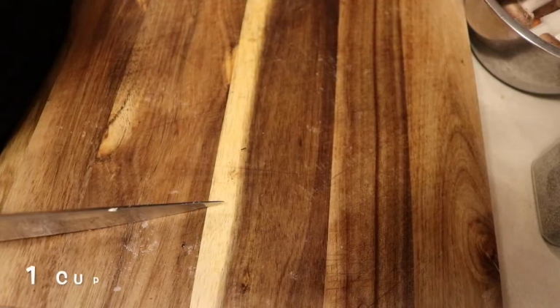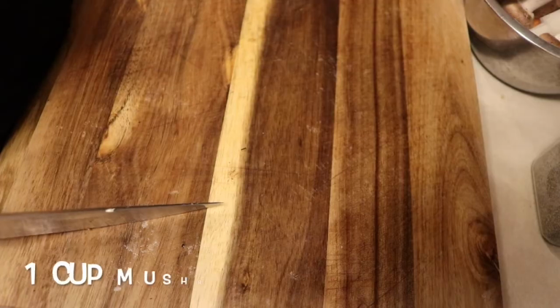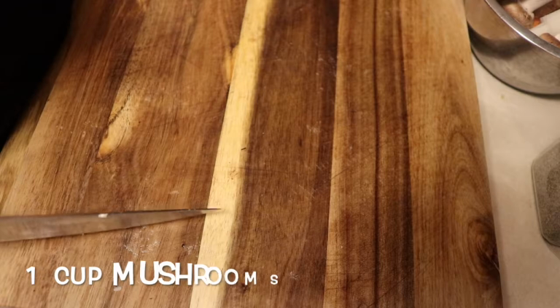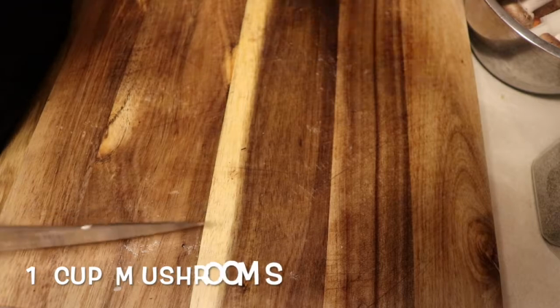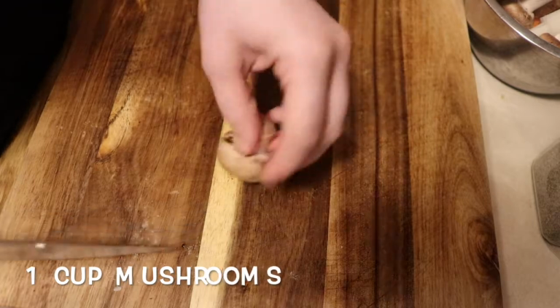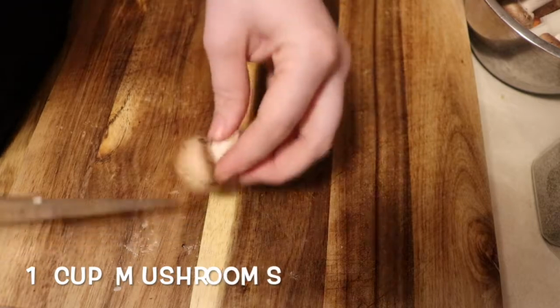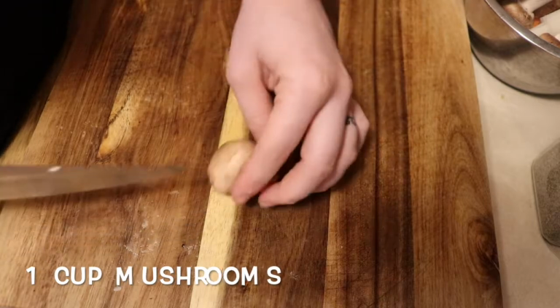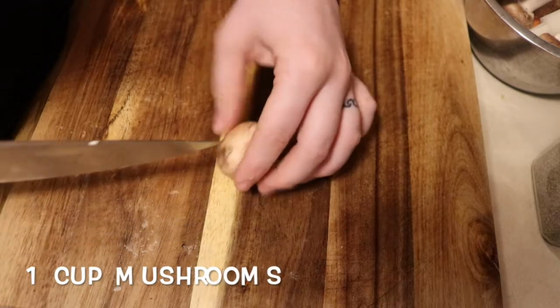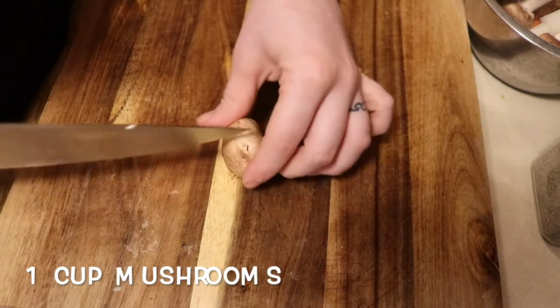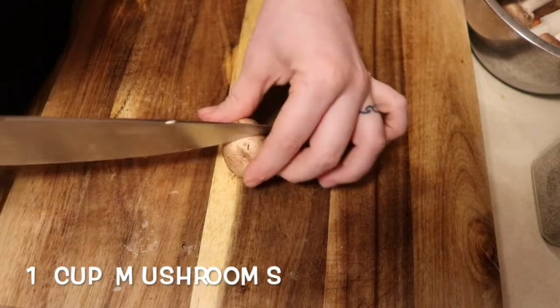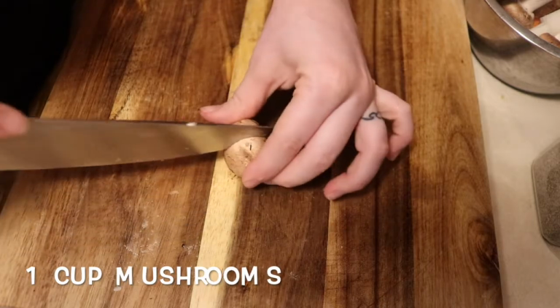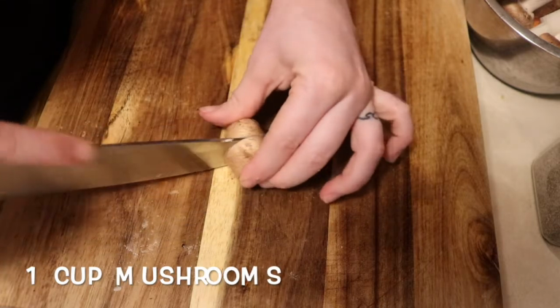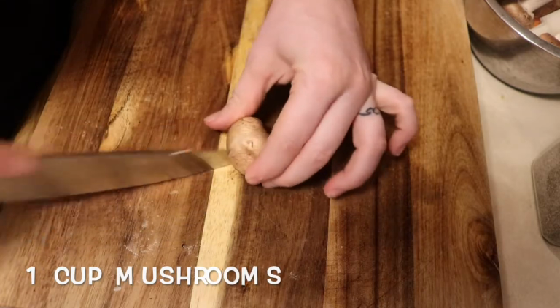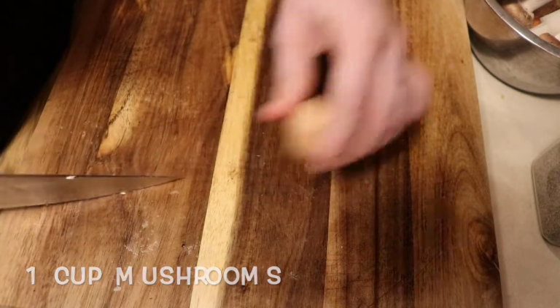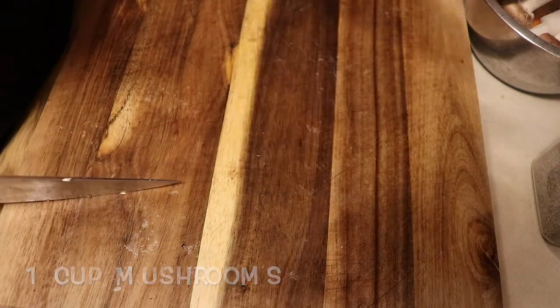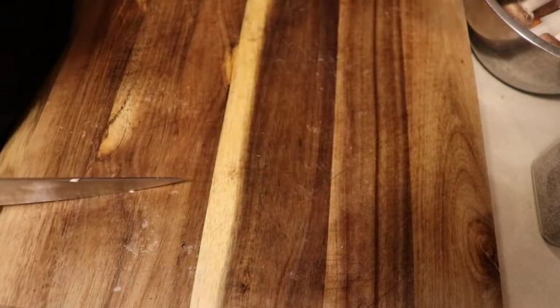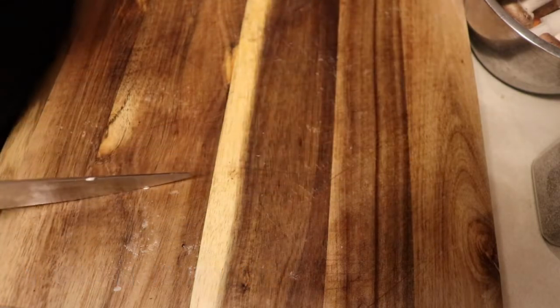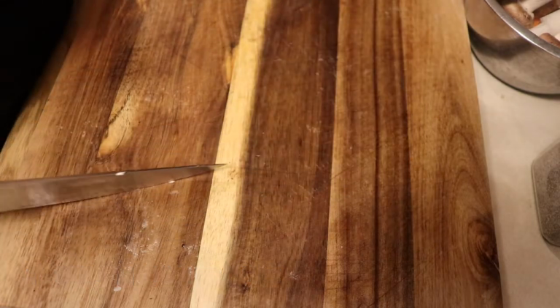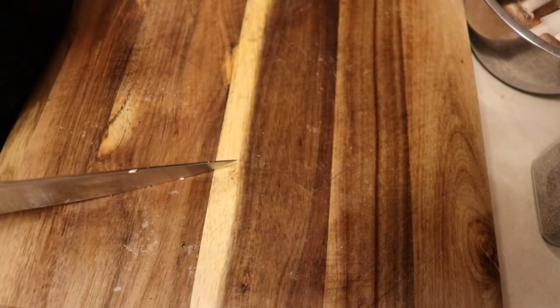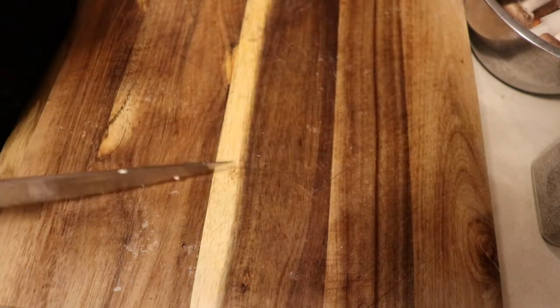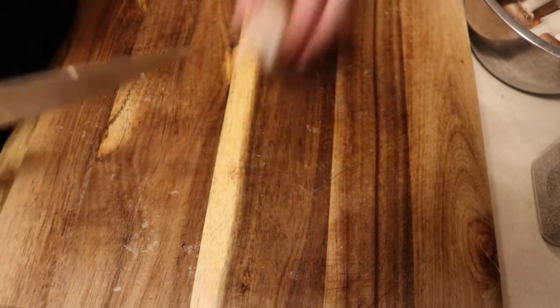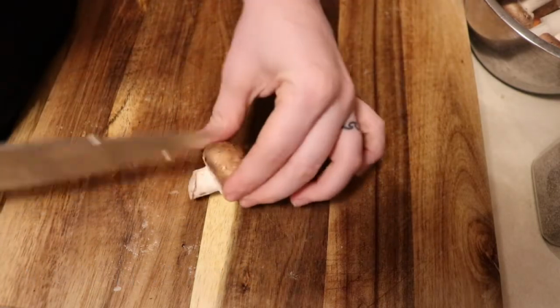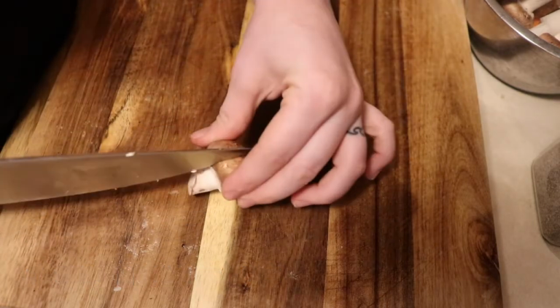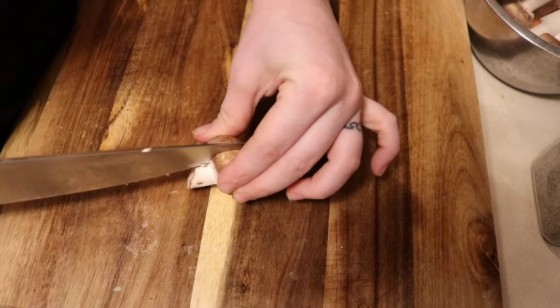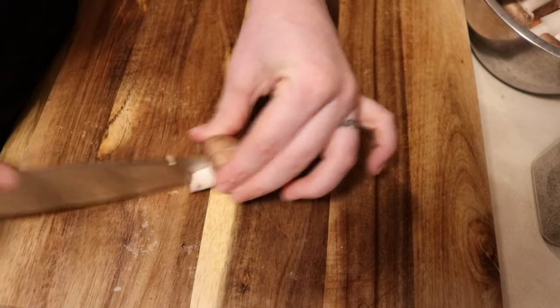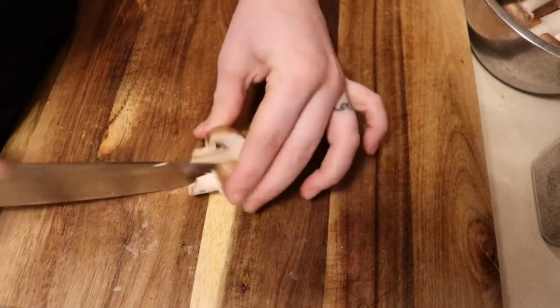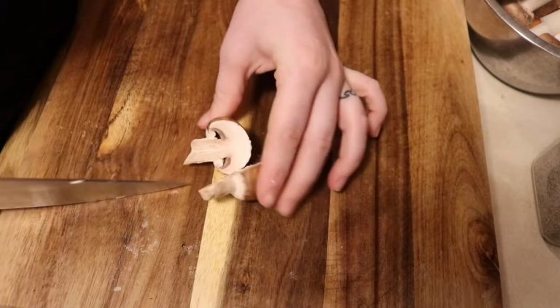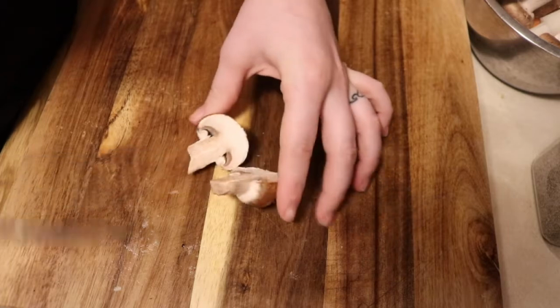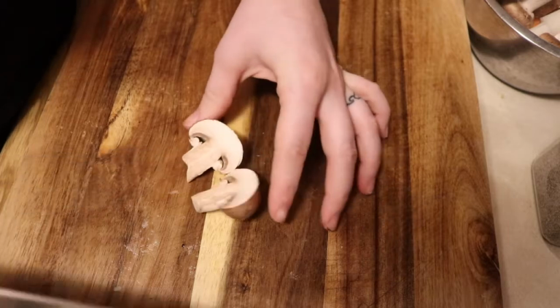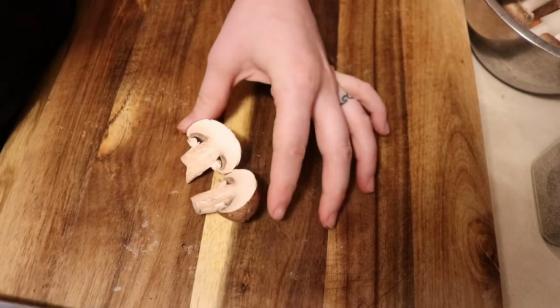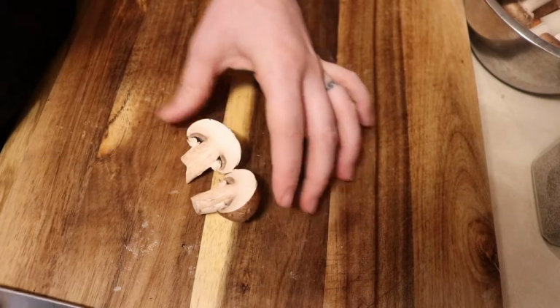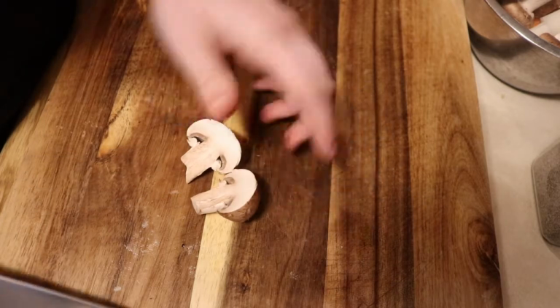Next we are going to cut one cup of mushrooms, and we're just going to slice these in halves to stay consistent with our bigger chunks of vegetables.